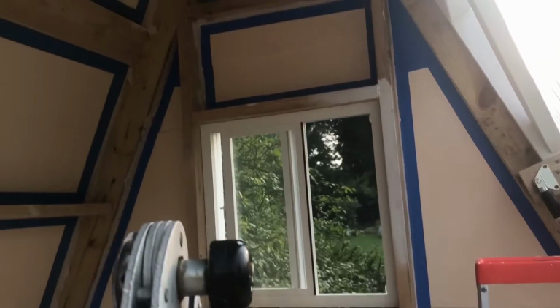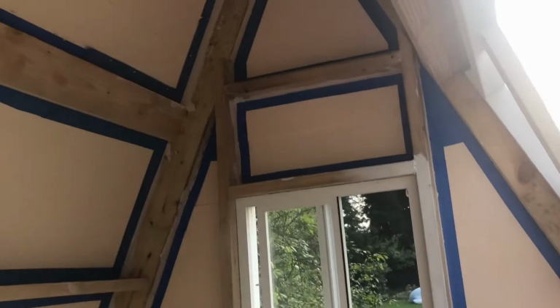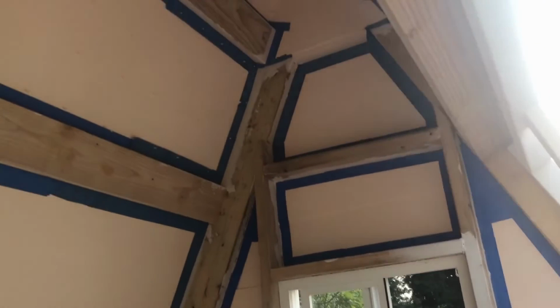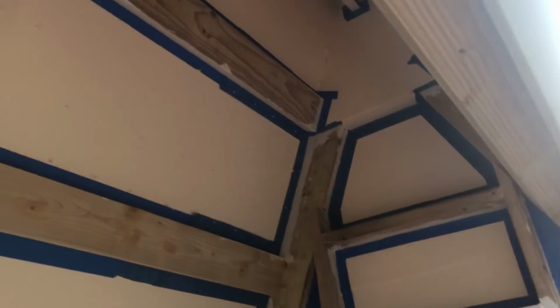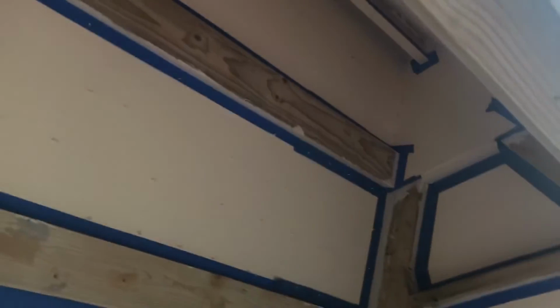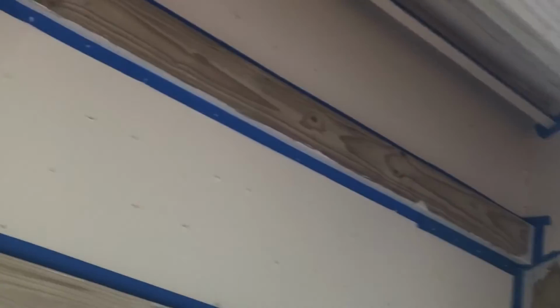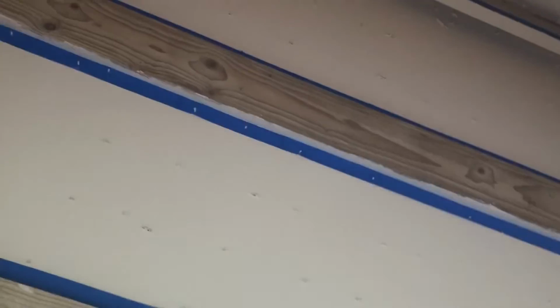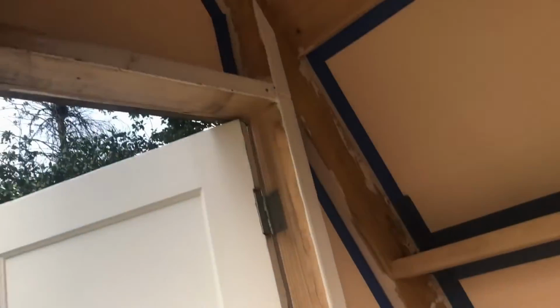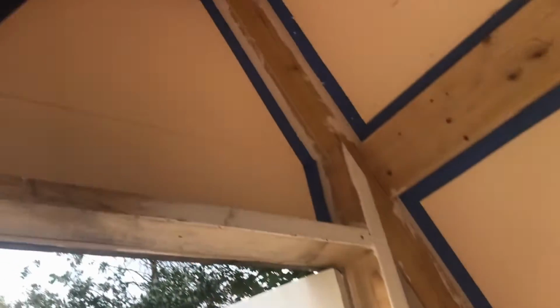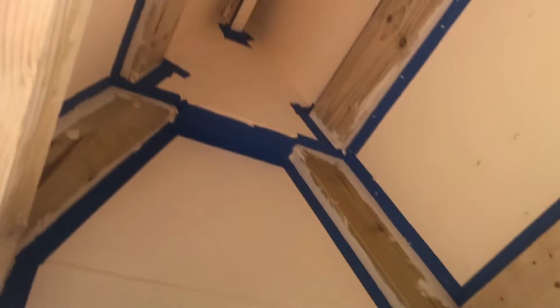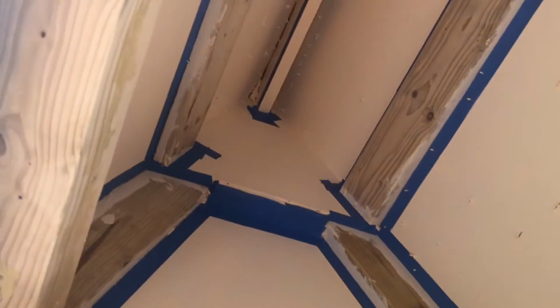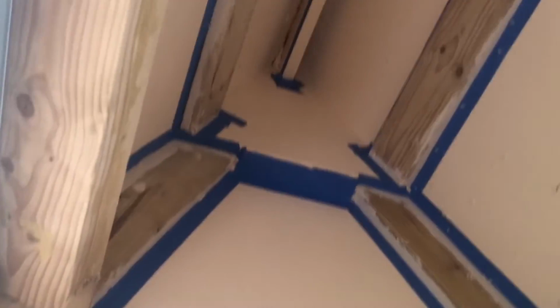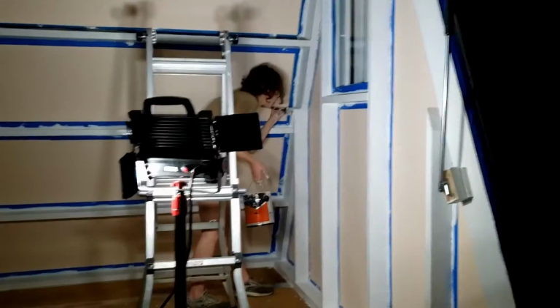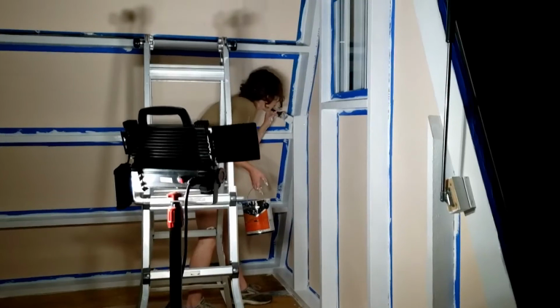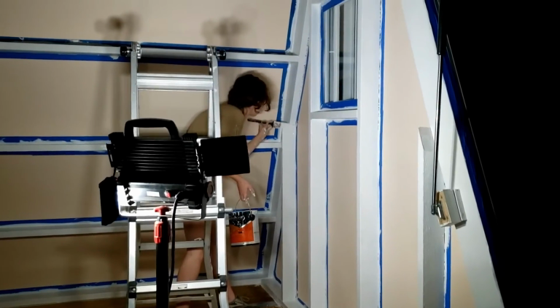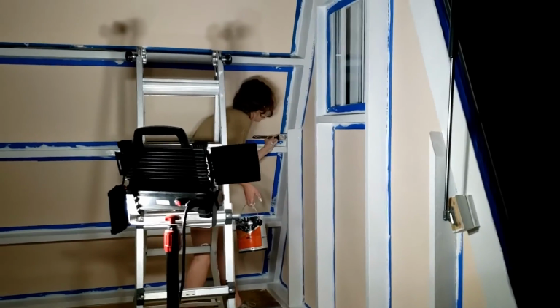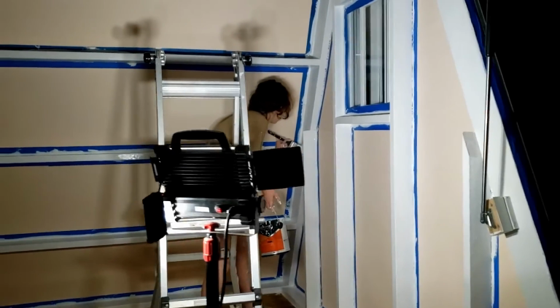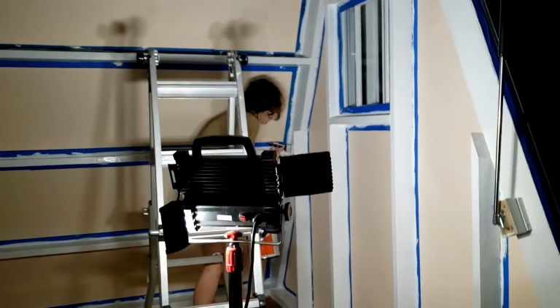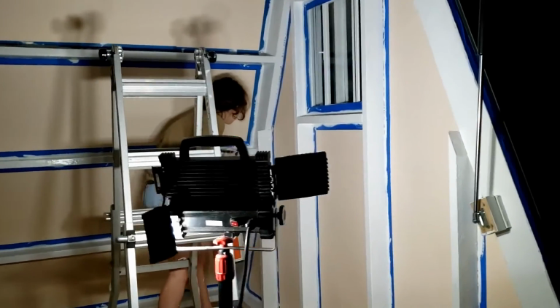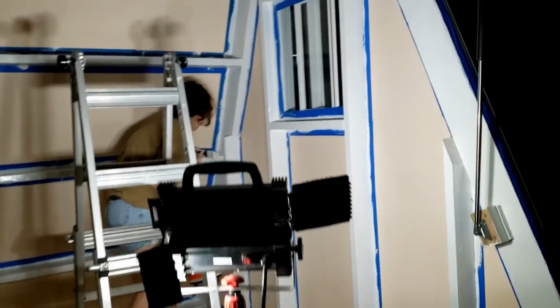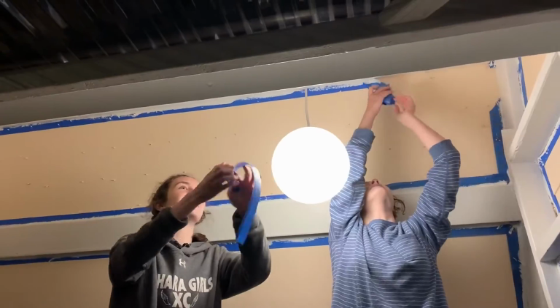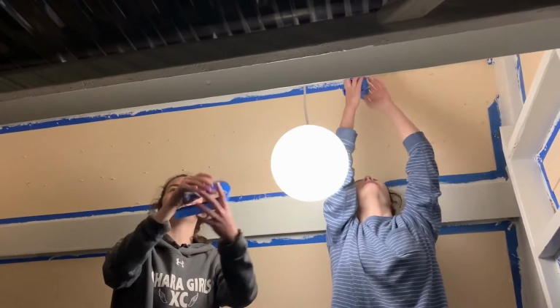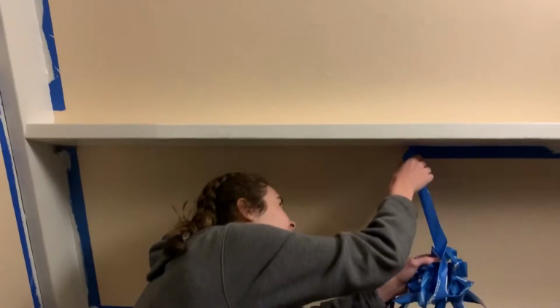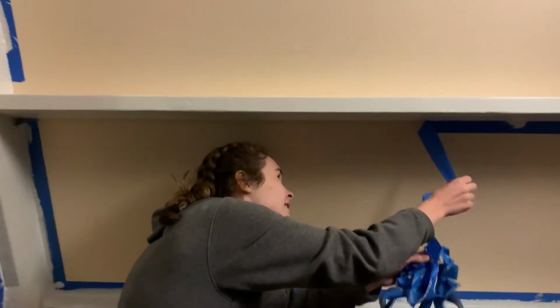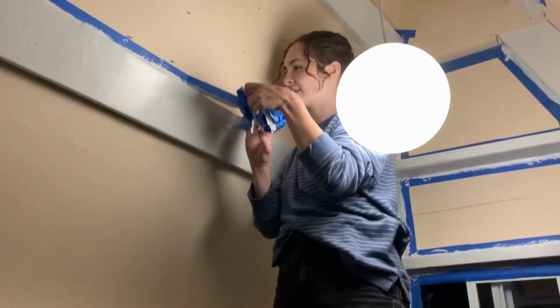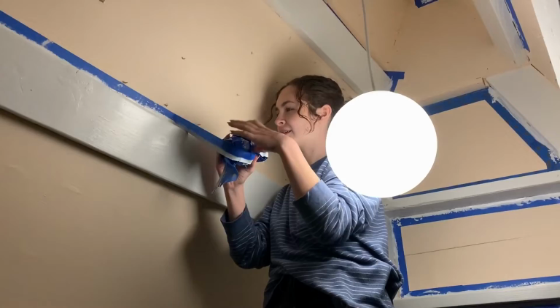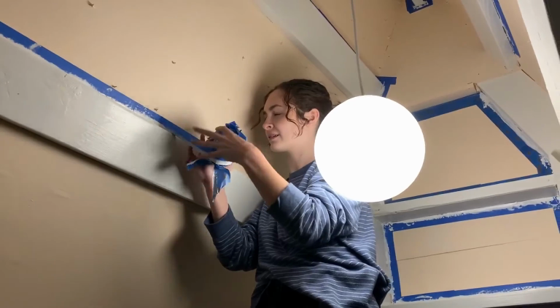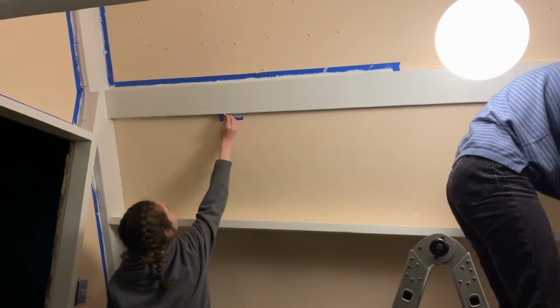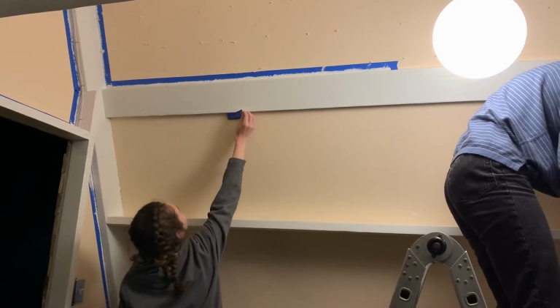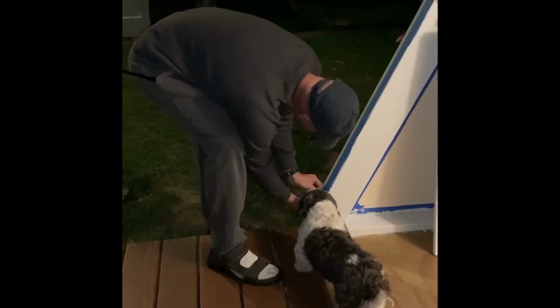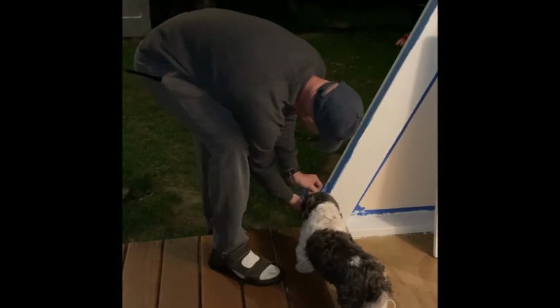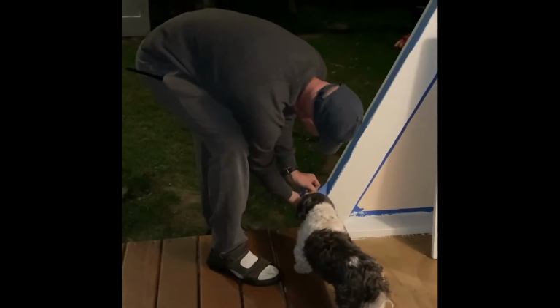After finishing the walls, we put painter's tape up to help us paint the trim and the framing in white. Once we finished painting, without a doubt, the best step was pulling off the painter's tape to reveal the clean finished look.